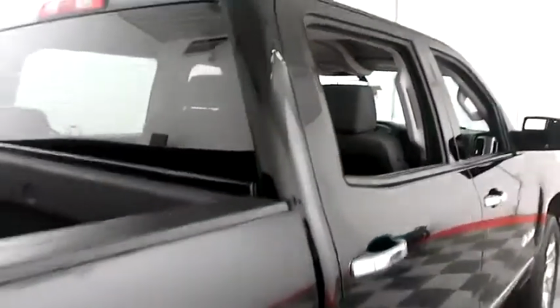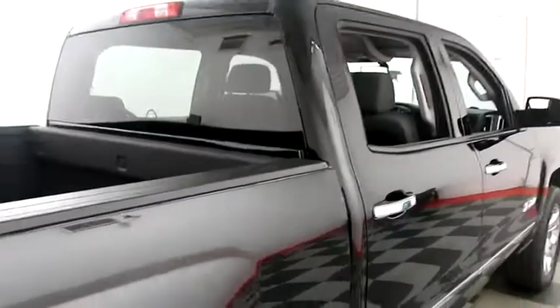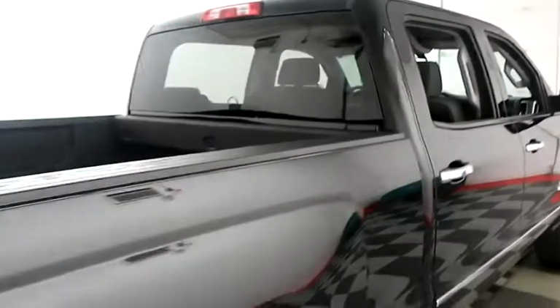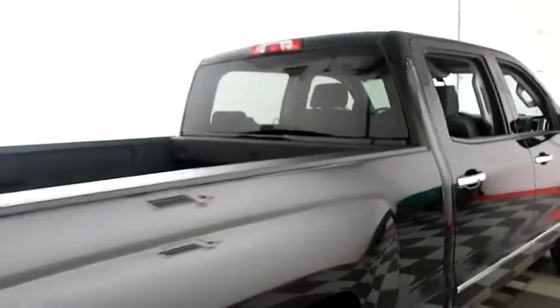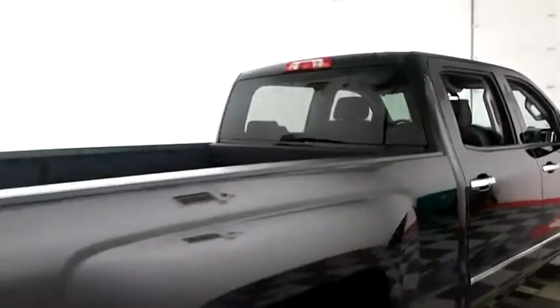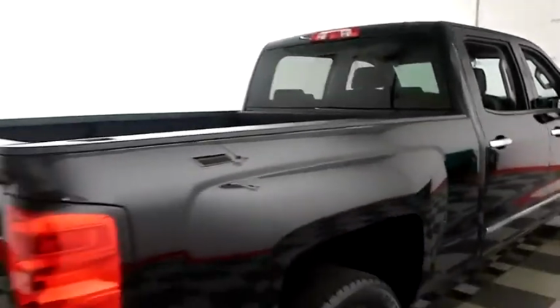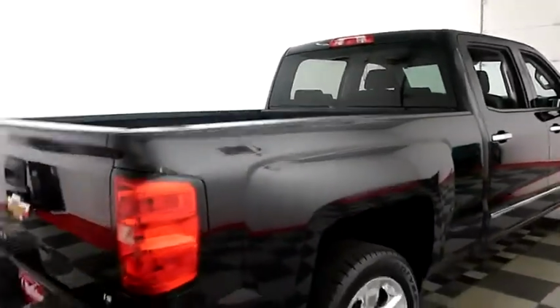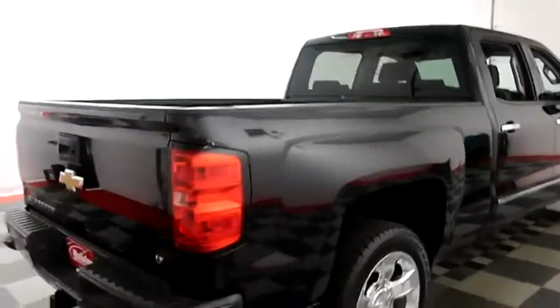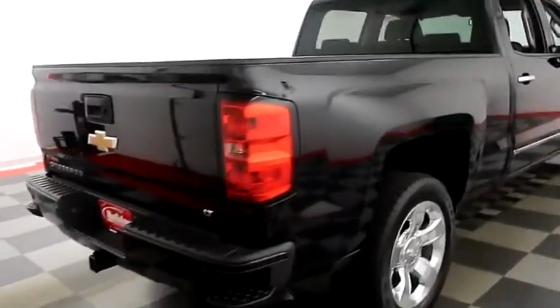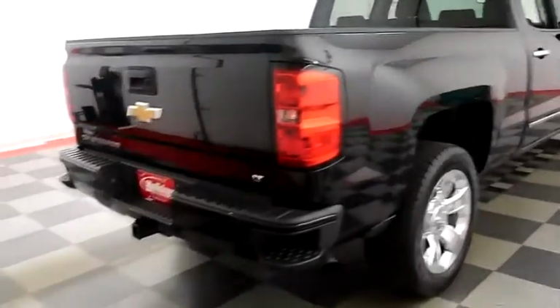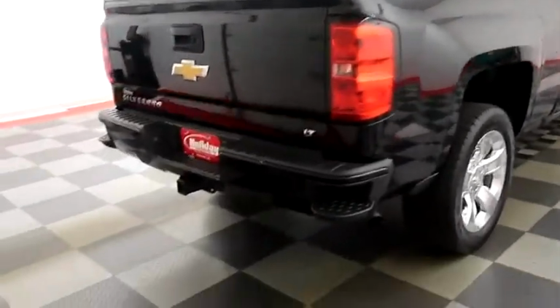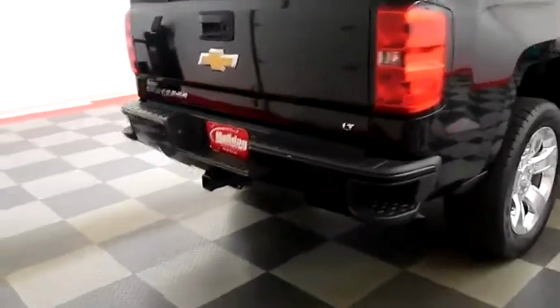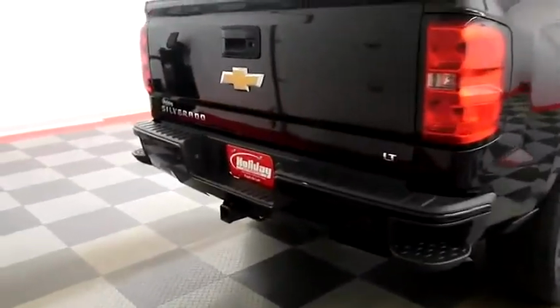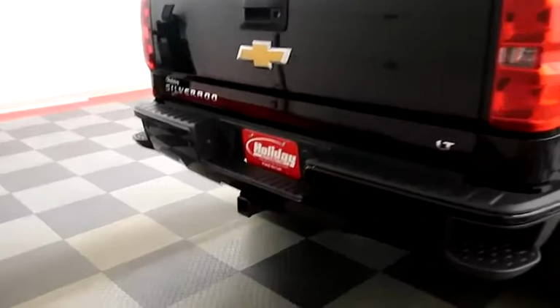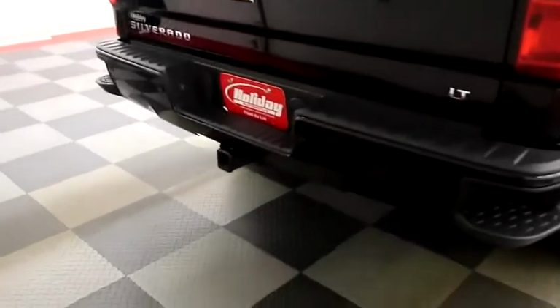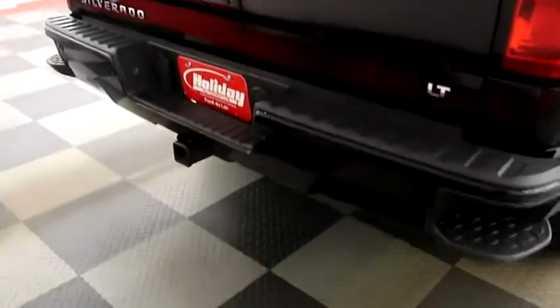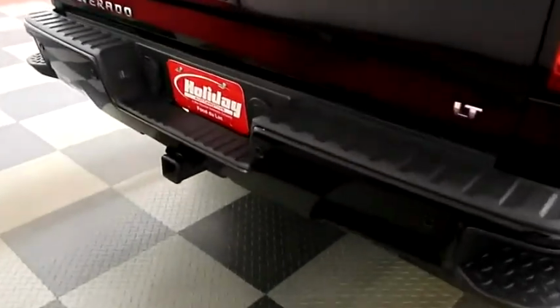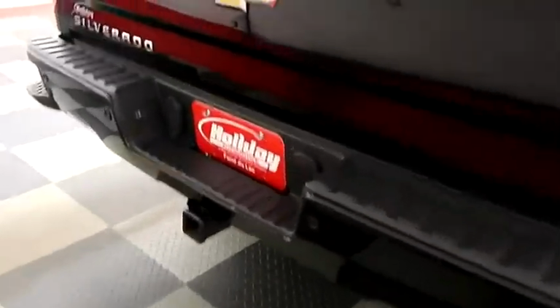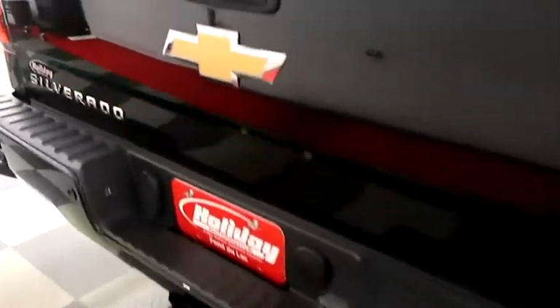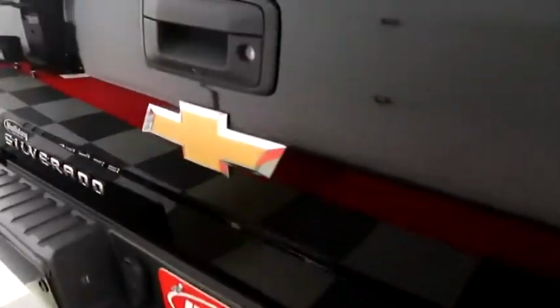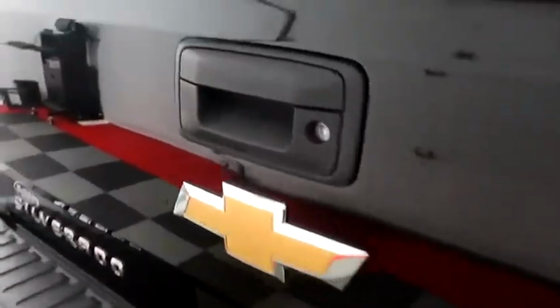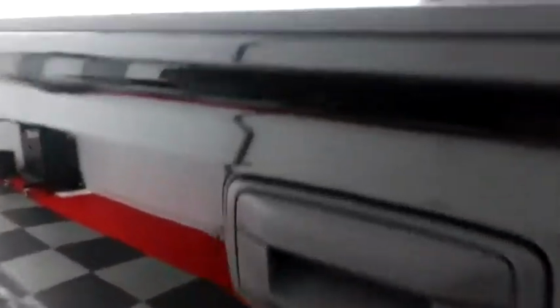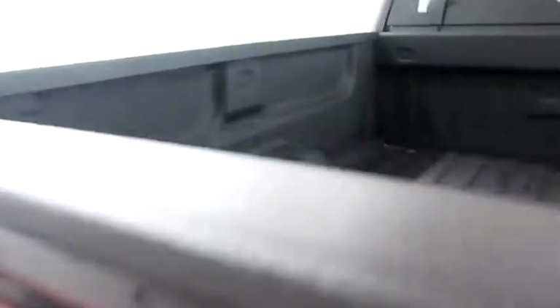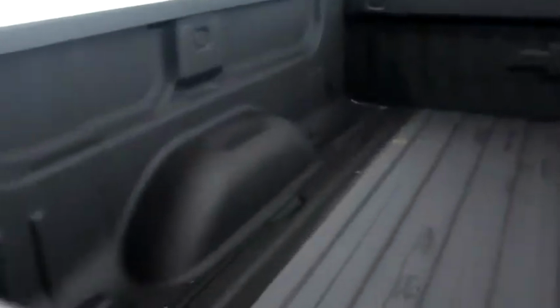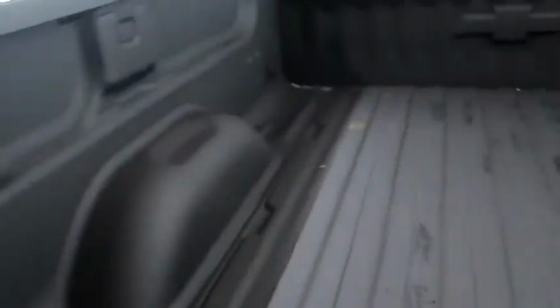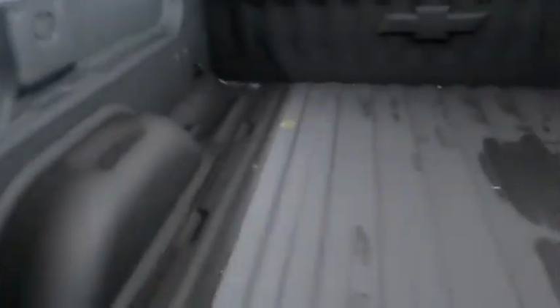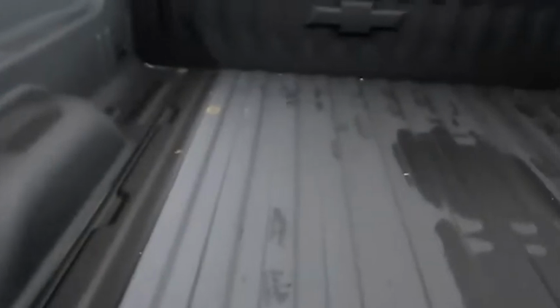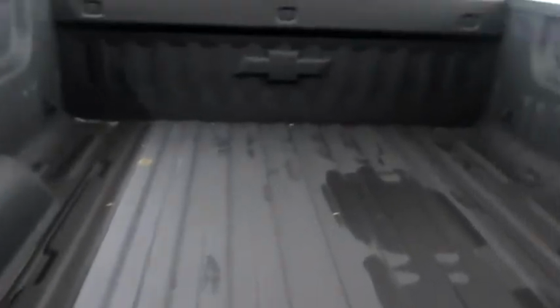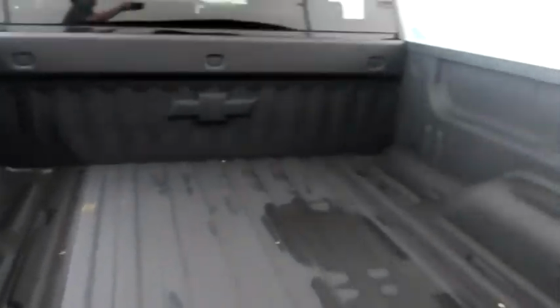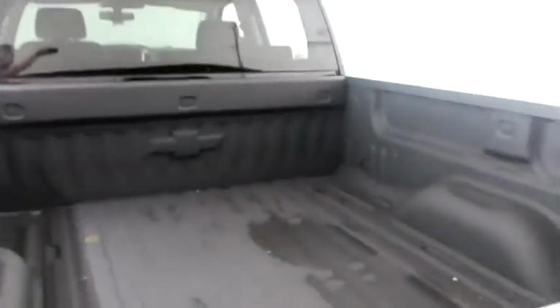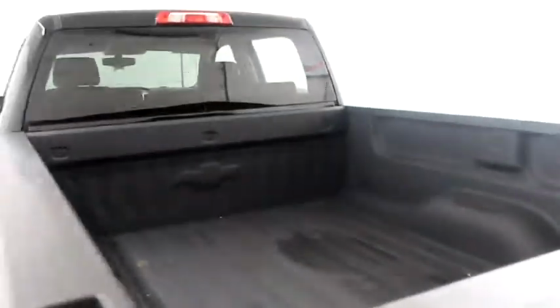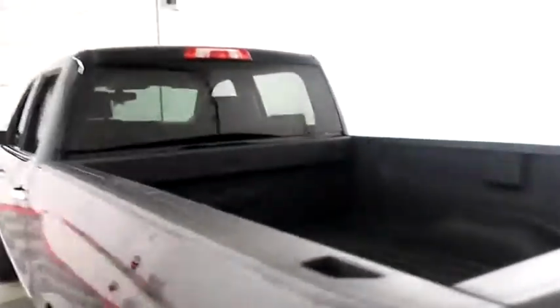One more look down the passenger side, then swinging around to the back end — you have a factory trailer hitch, rear backup sensors, and a camera. The Chevy bed liner keeps the bed very safe.